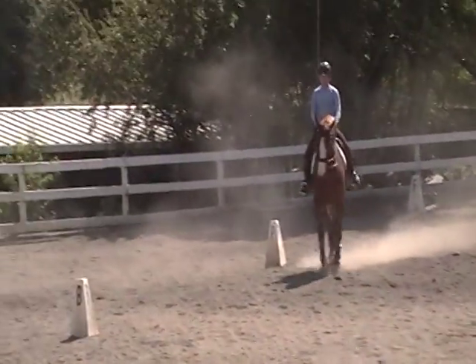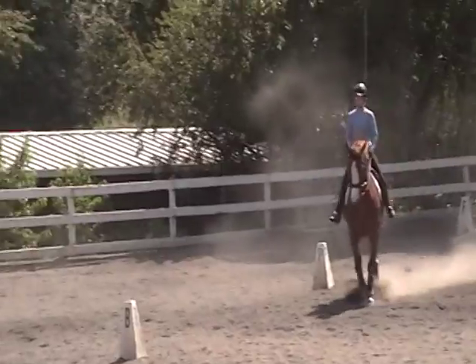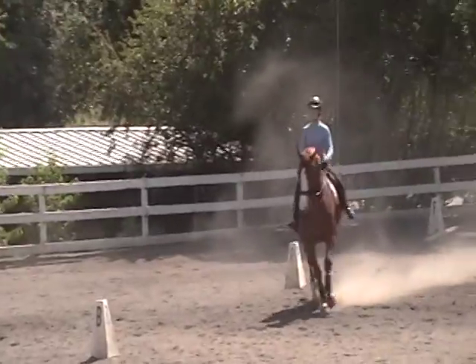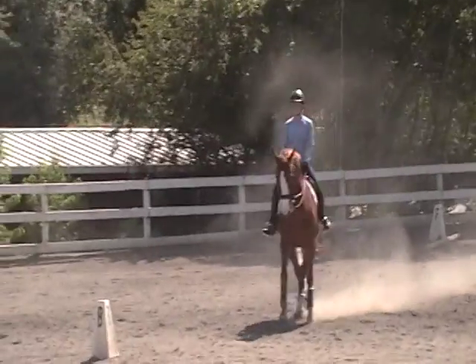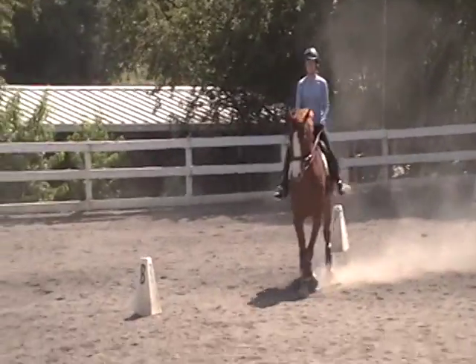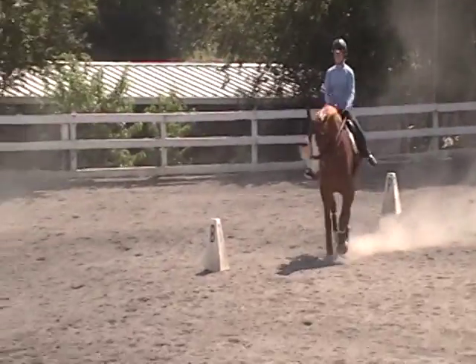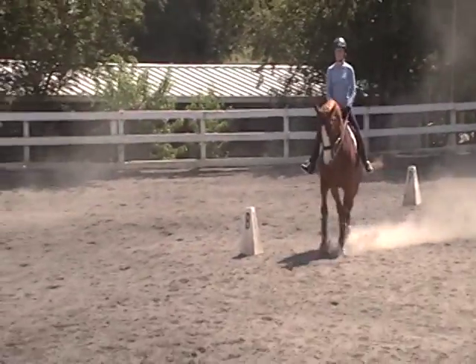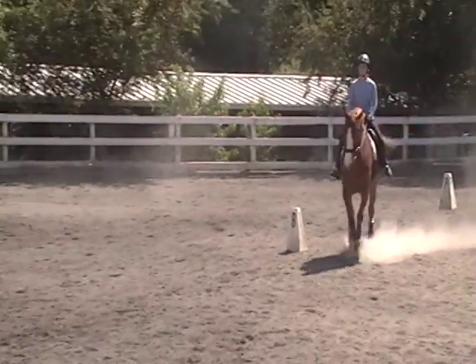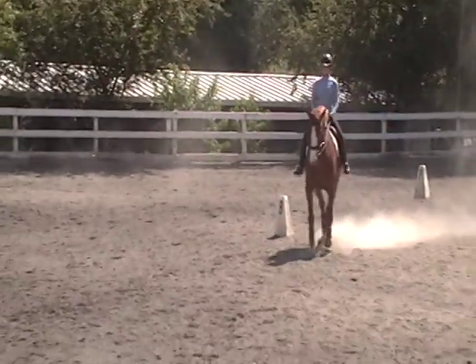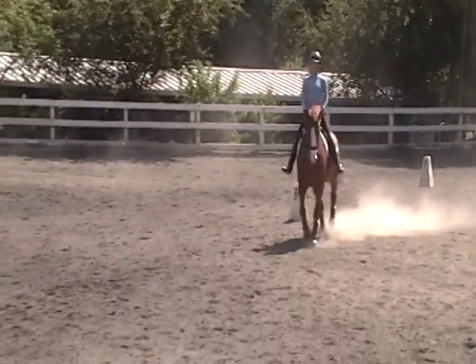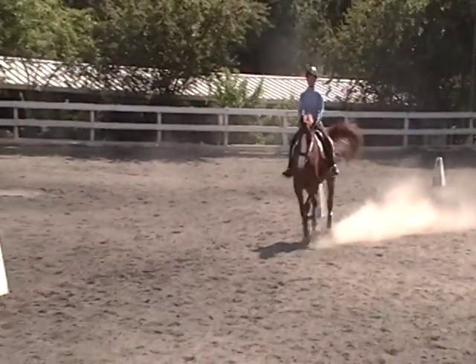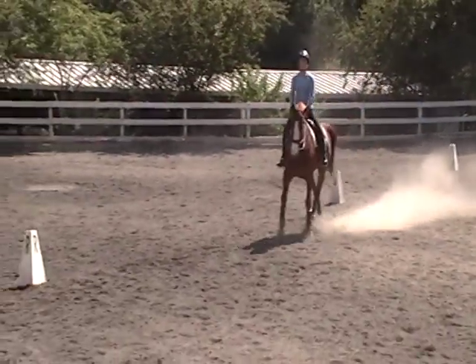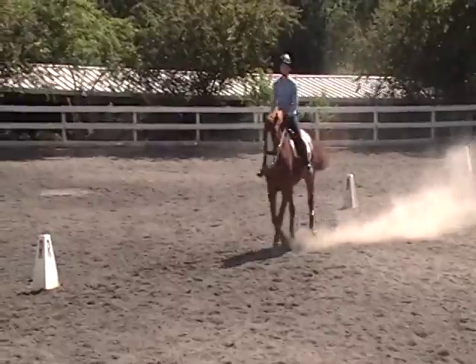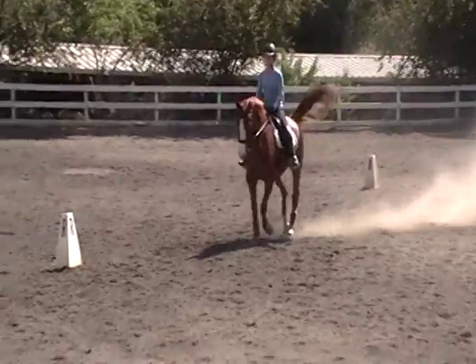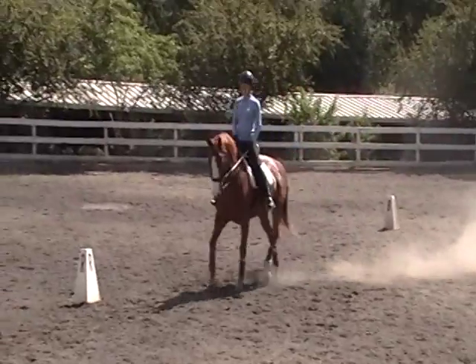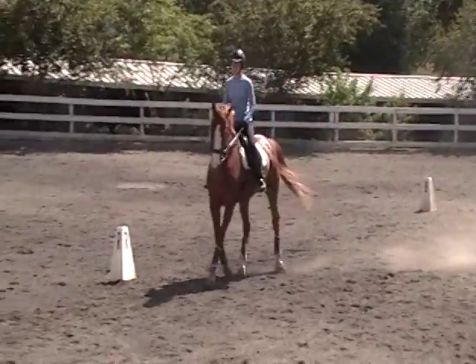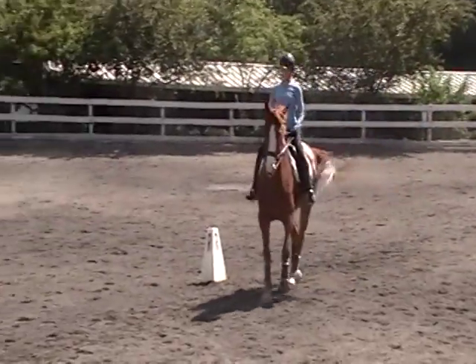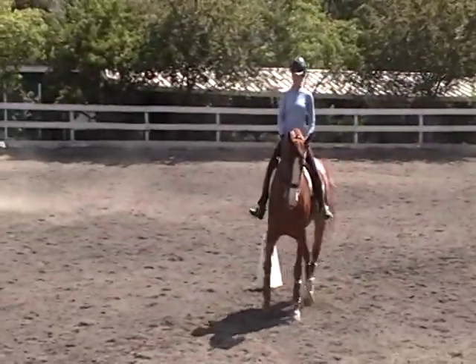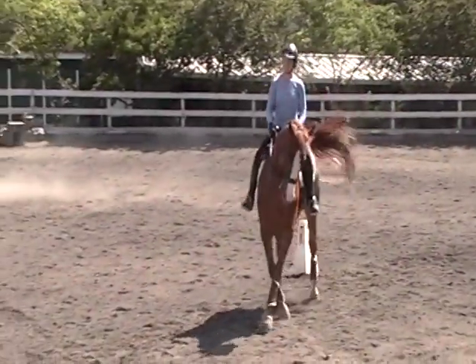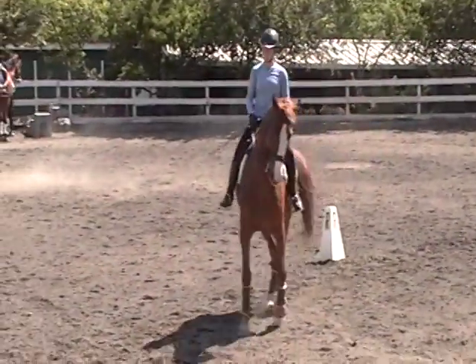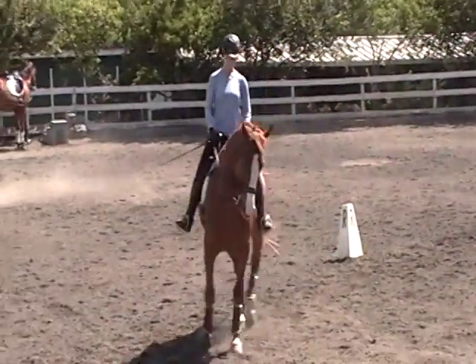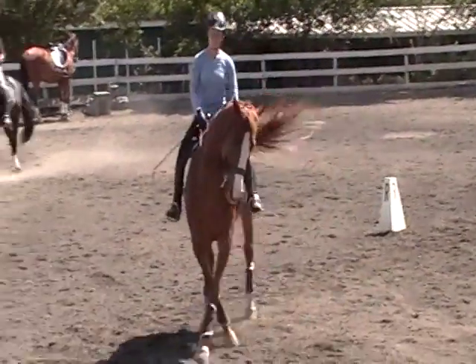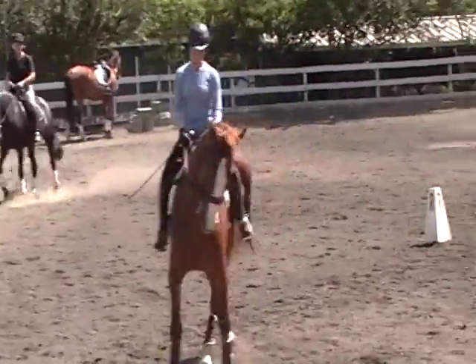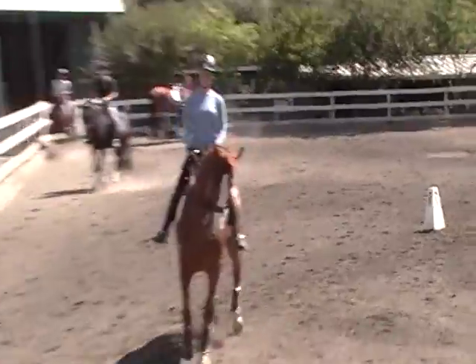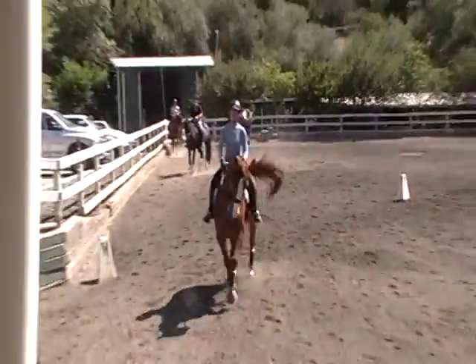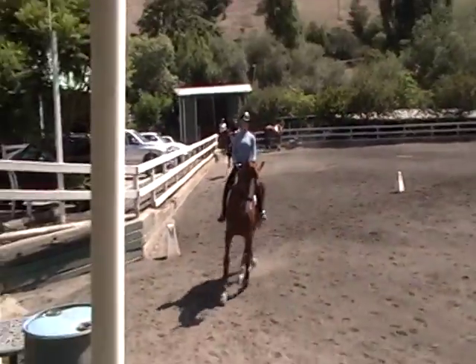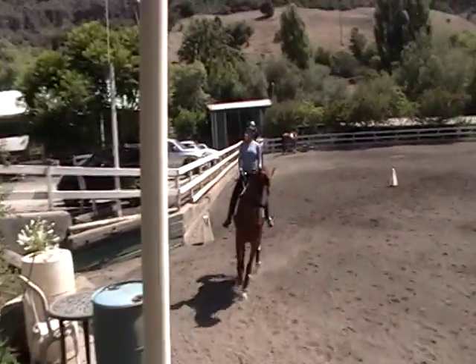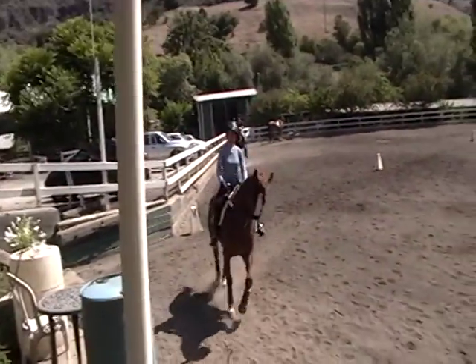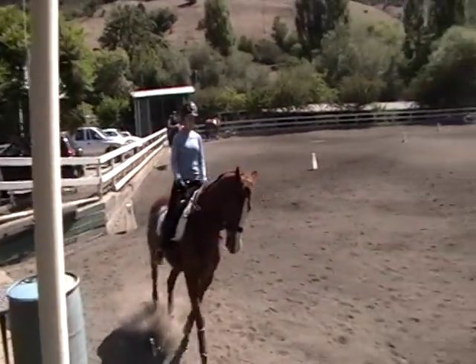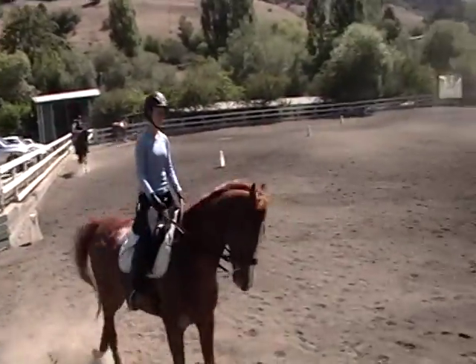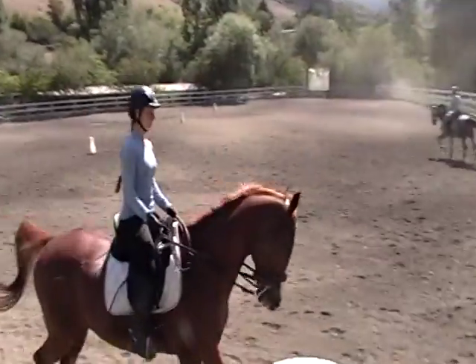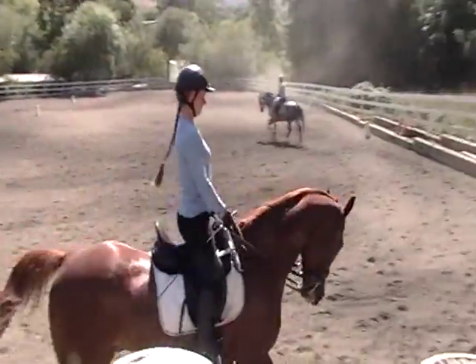Little more angle in that shoulder-in, Mackenzie. More angle in your renvers. More angle in the shoulder-in, more angle in the renvers. Both of those — you've got to really make a shoulder-in angle, you've got to really make a renvers angle.